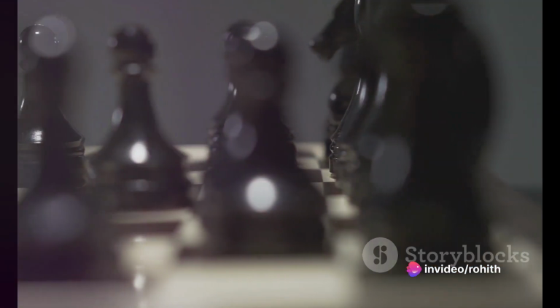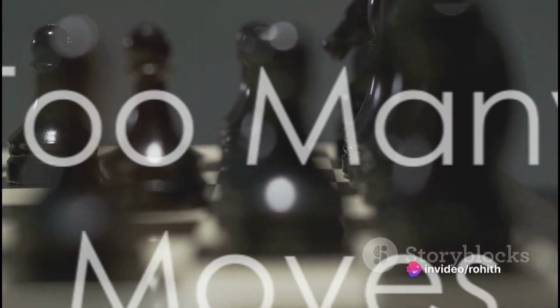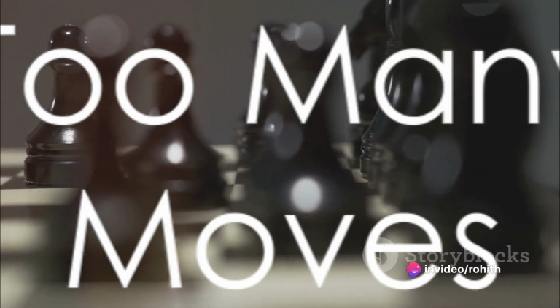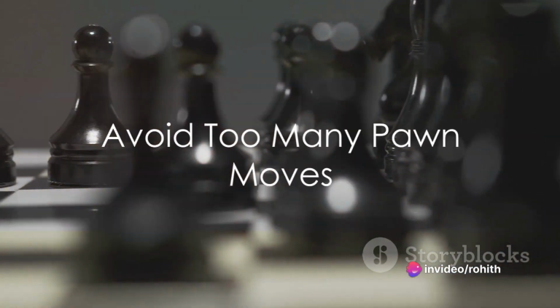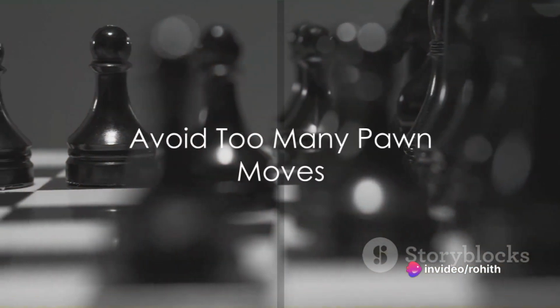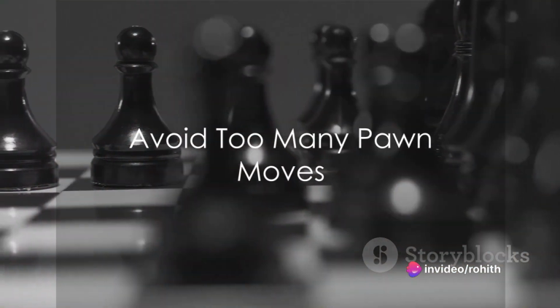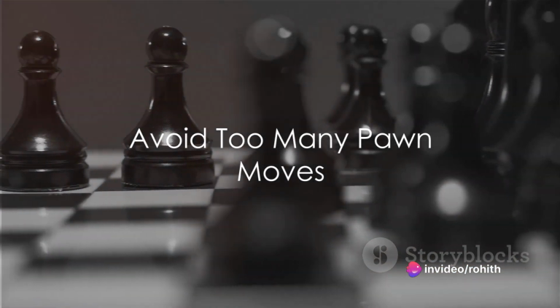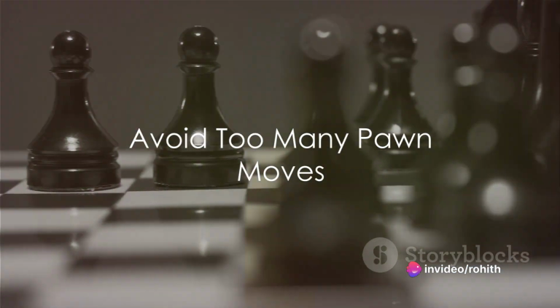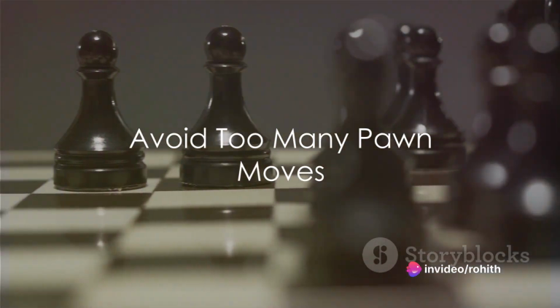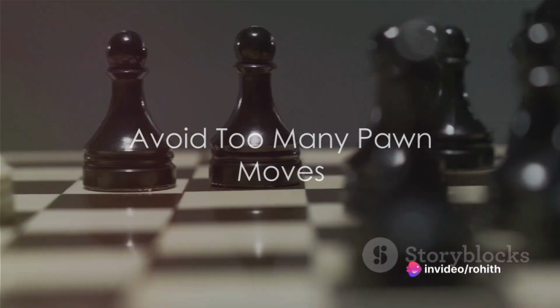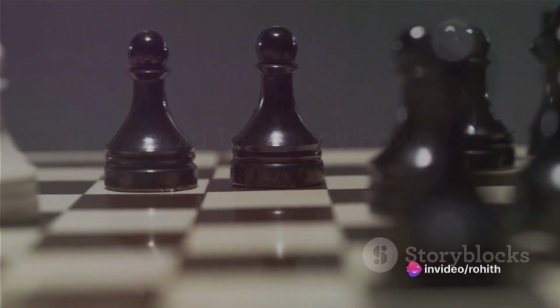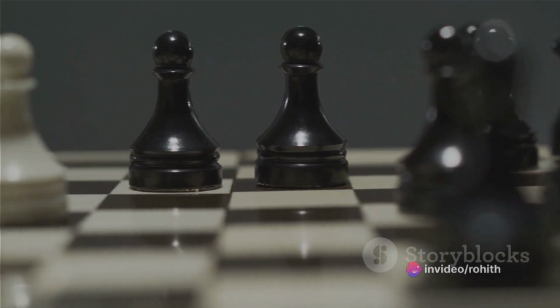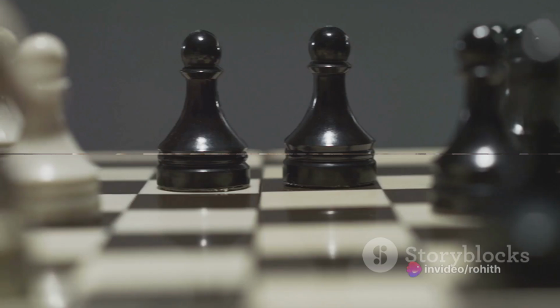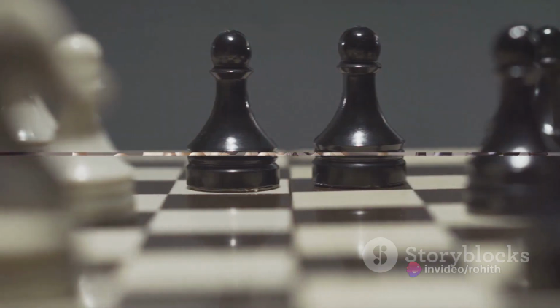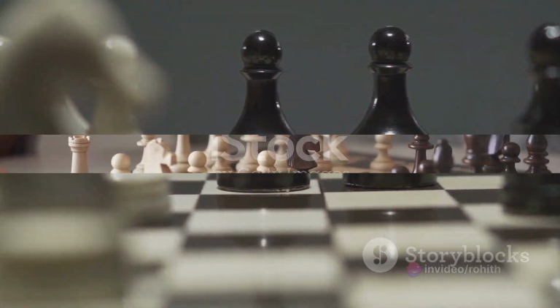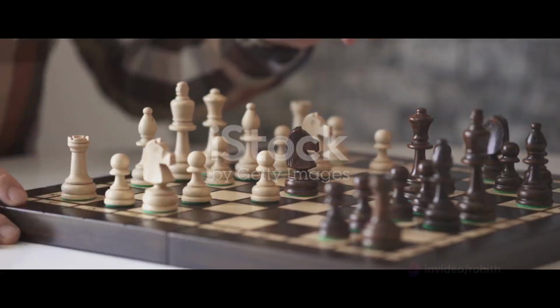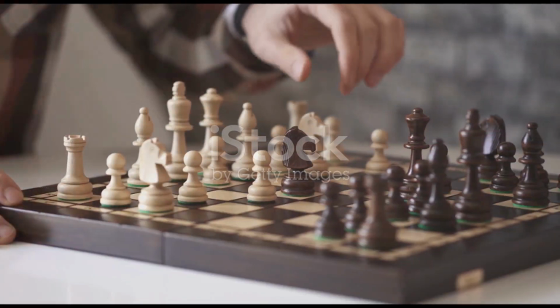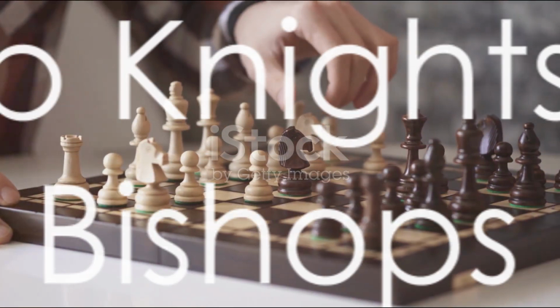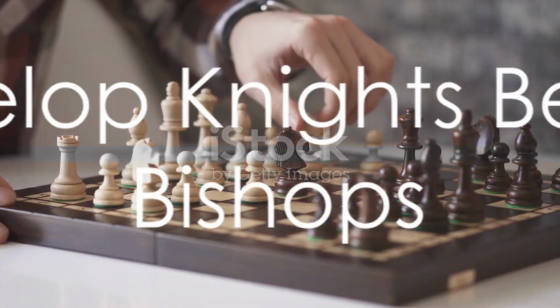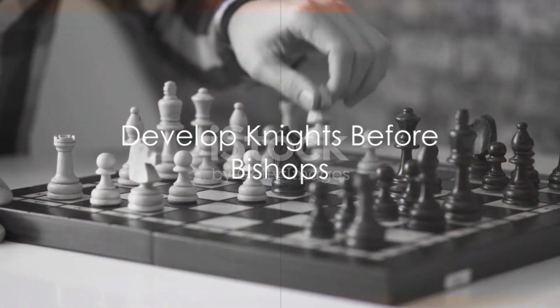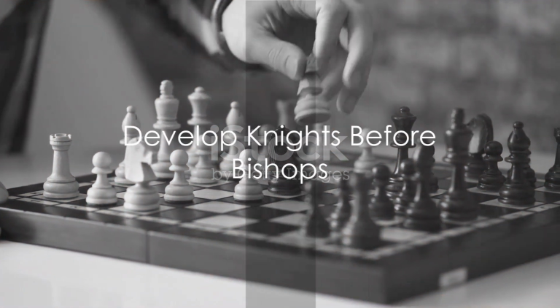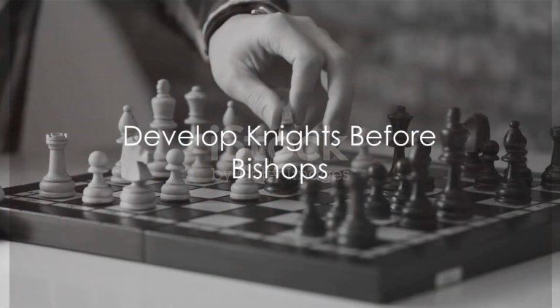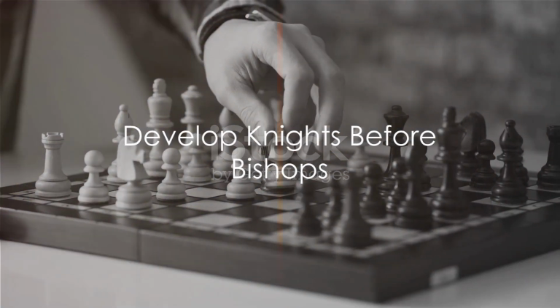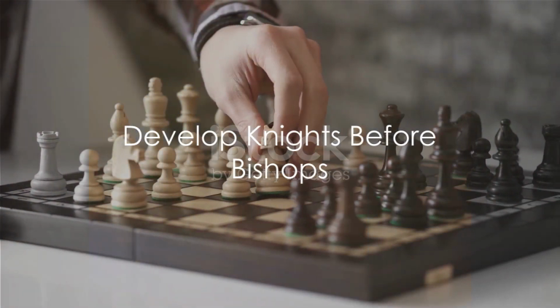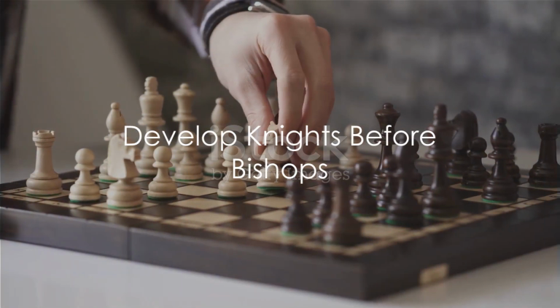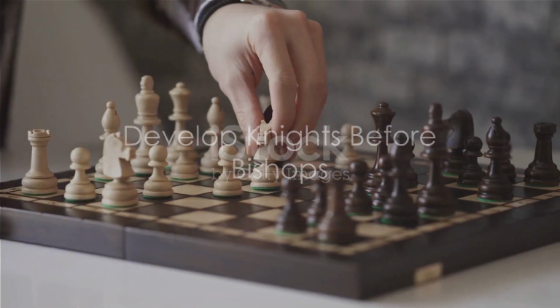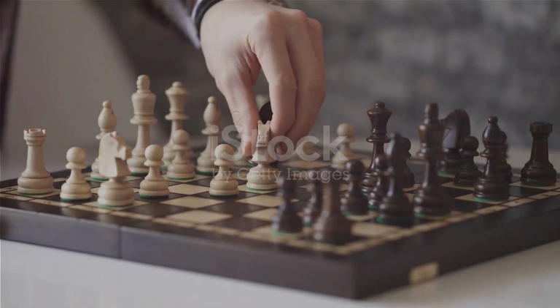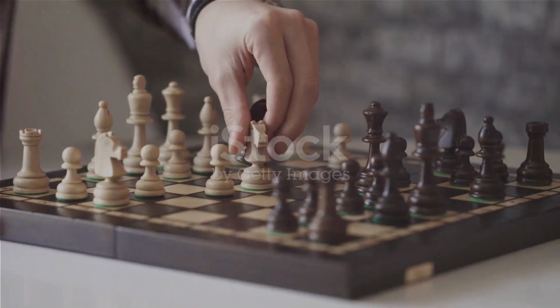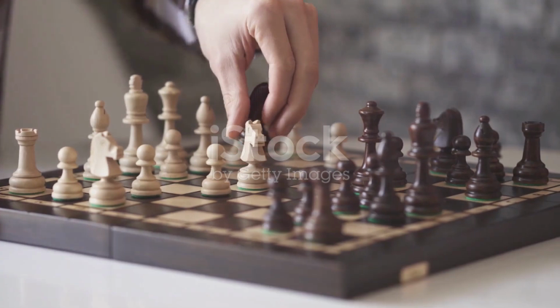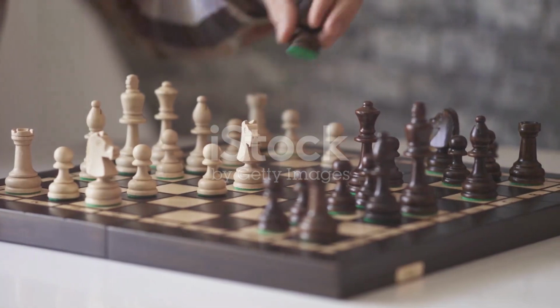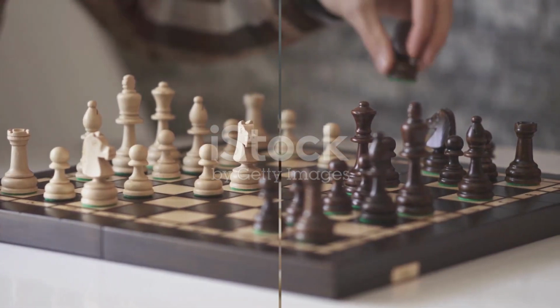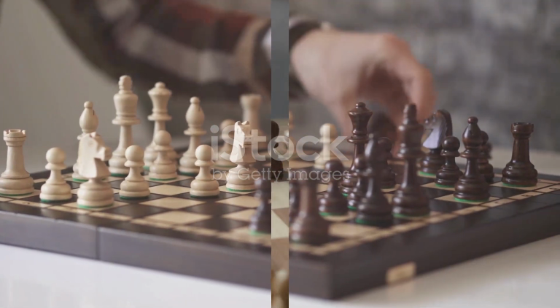Avoid too many pawn moves, as overextending your pawn structure can weaken your position. Develop knights before bishops, since knights often have fewer options initially, so bring them out first.